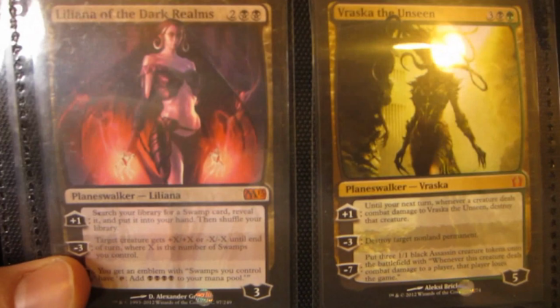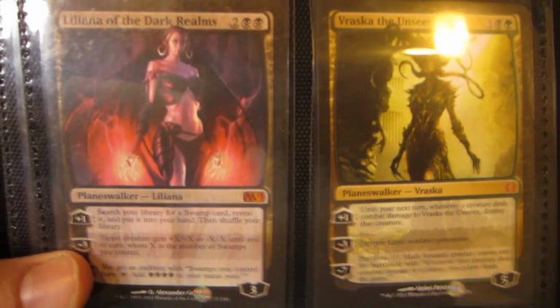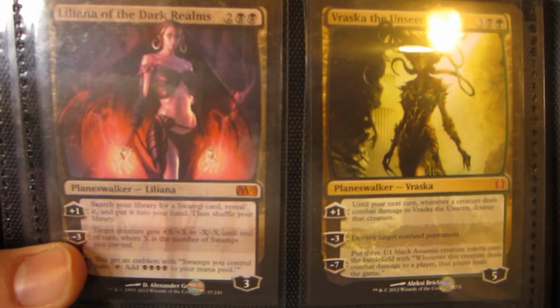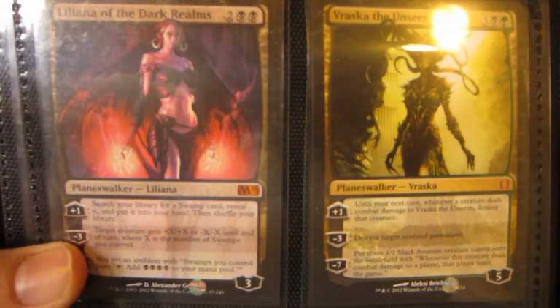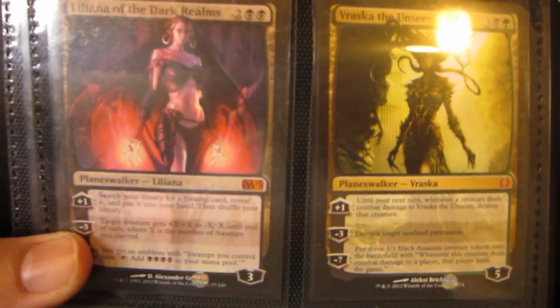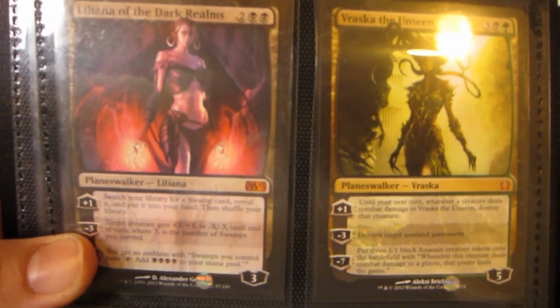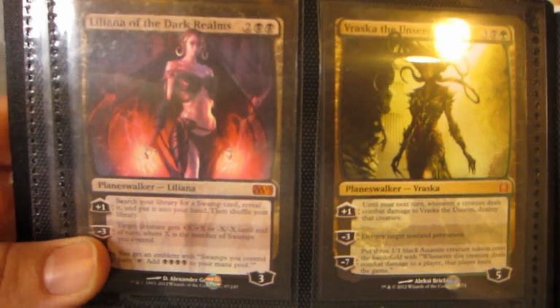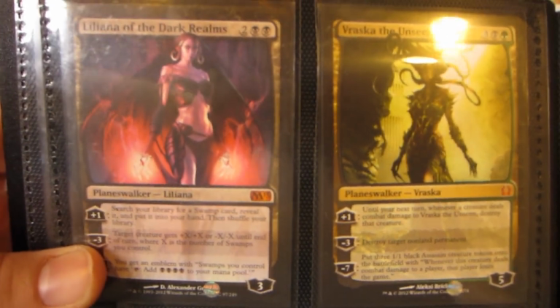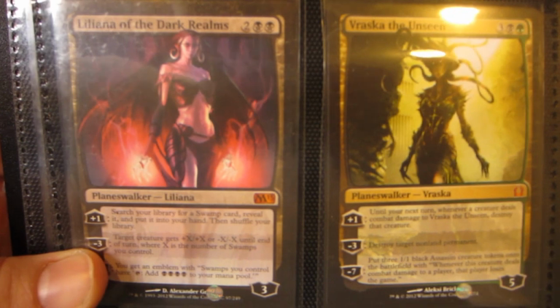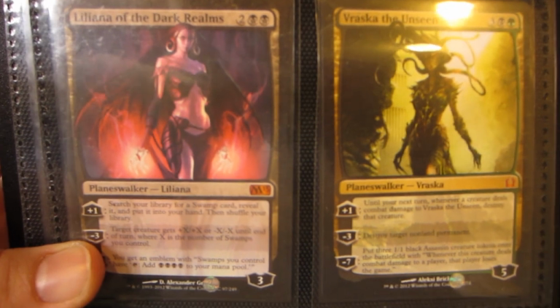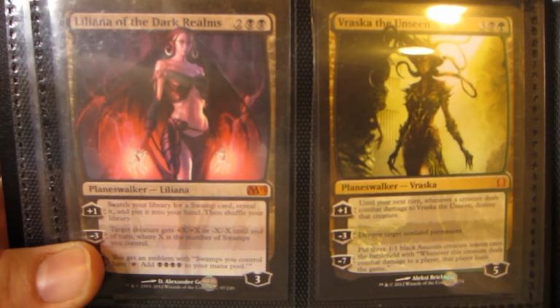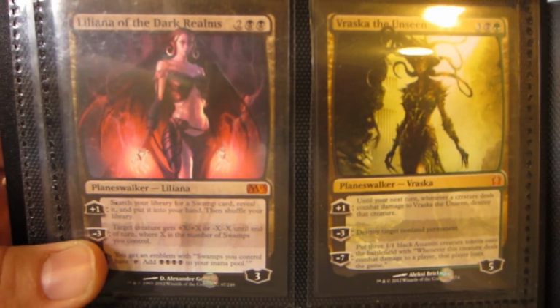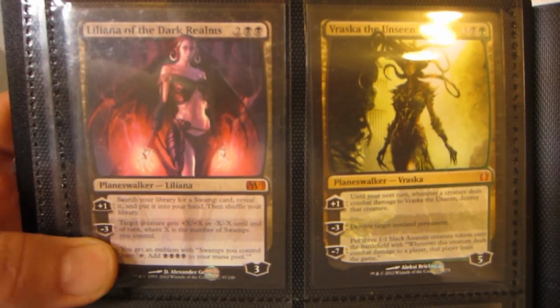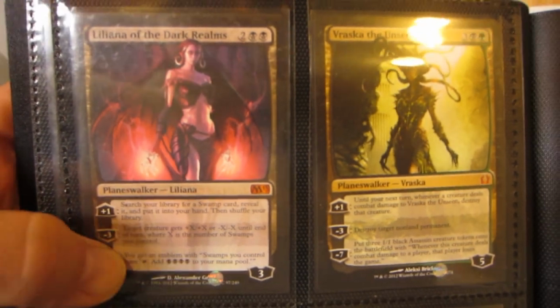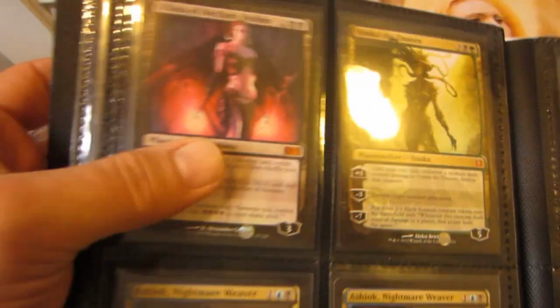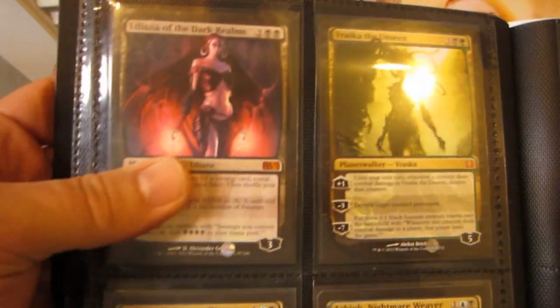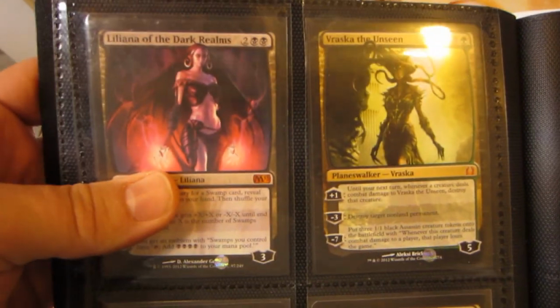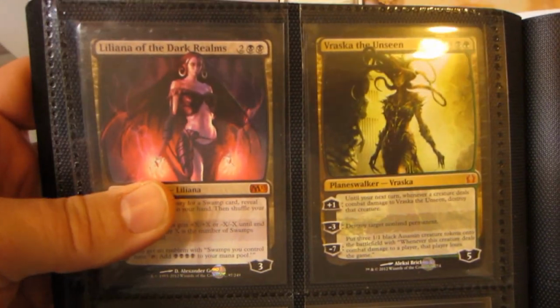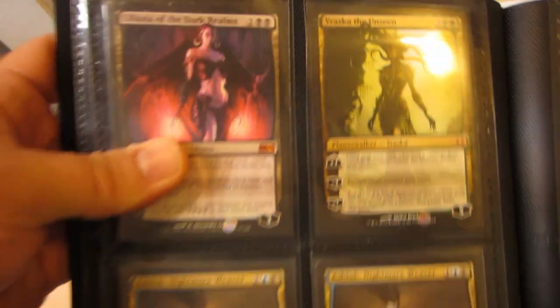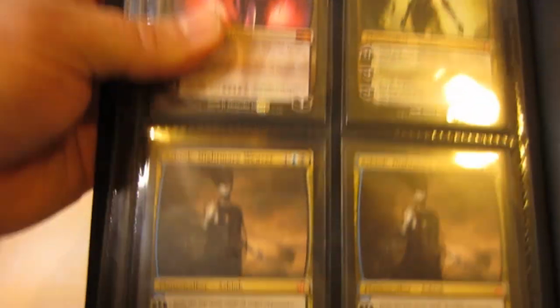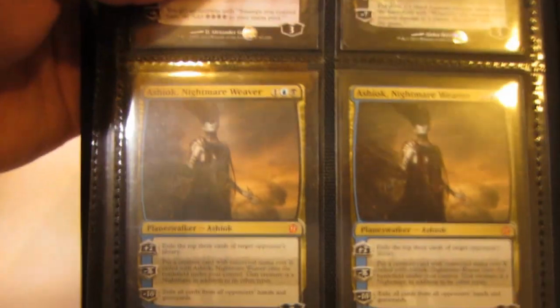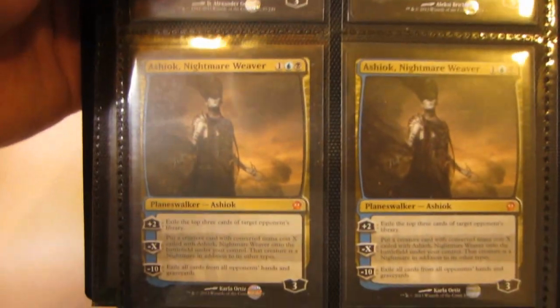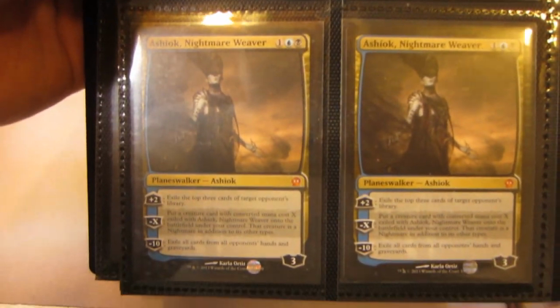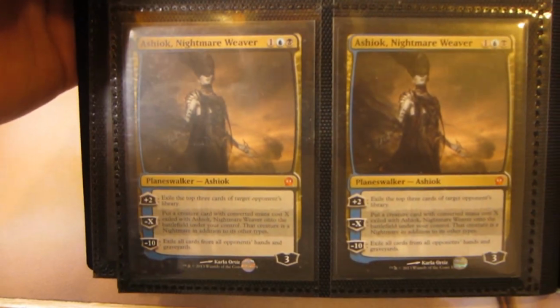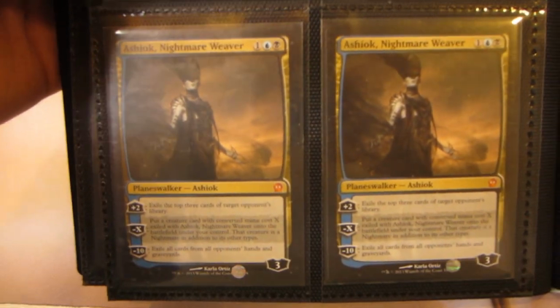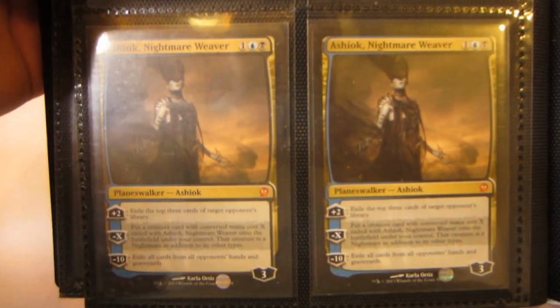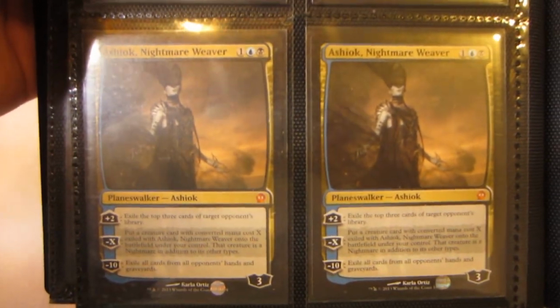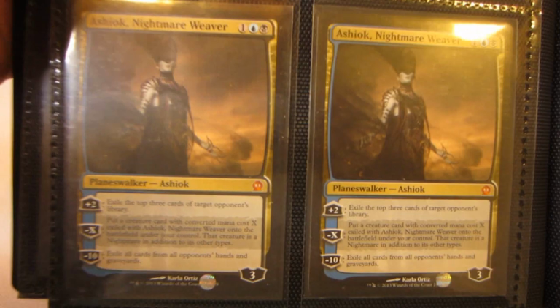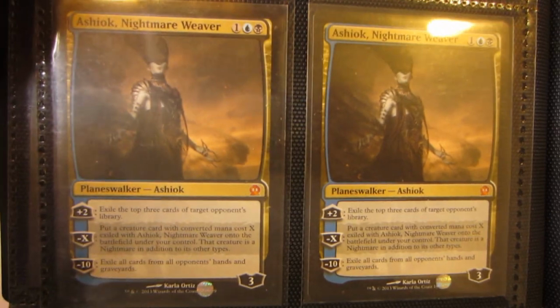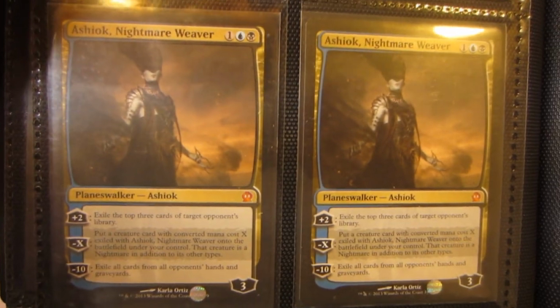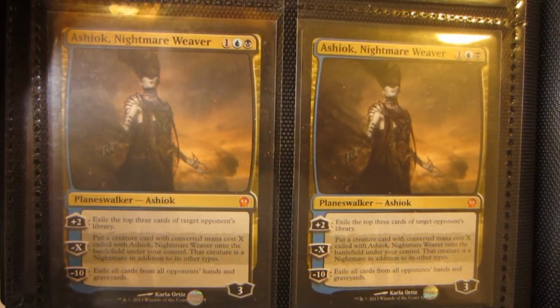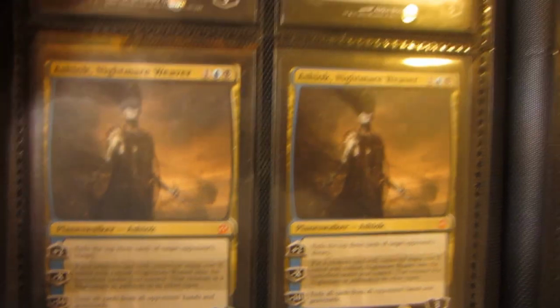Liliana of the Dark Realms from M13, Vraska the Unseen from RTR, and two Ashiok, Nightmare Weaver.